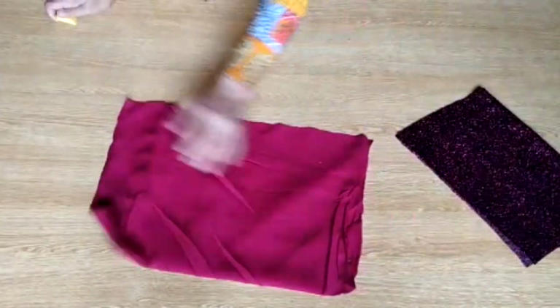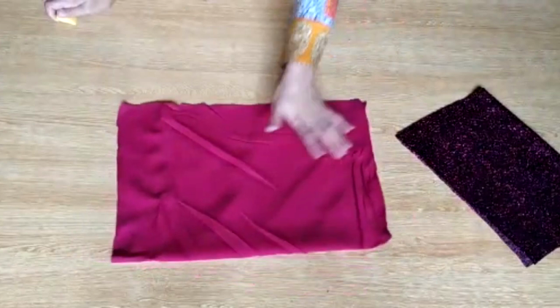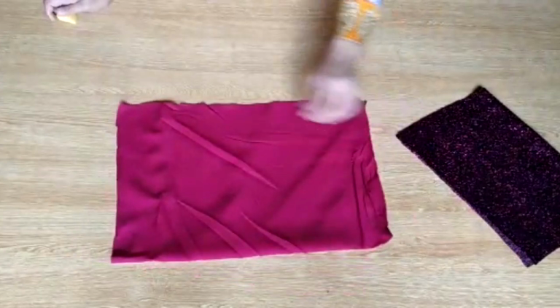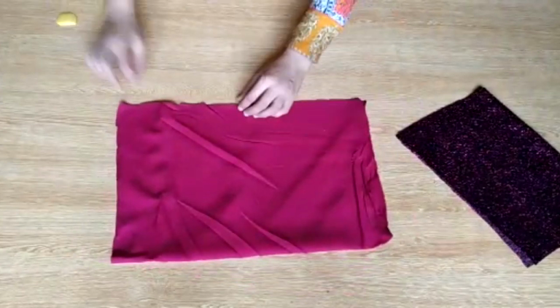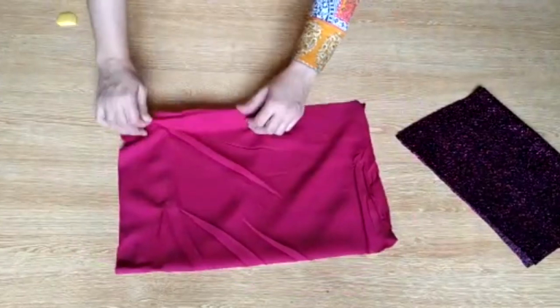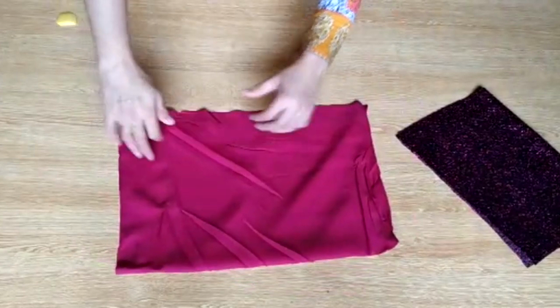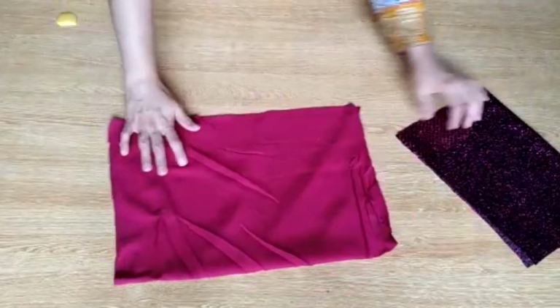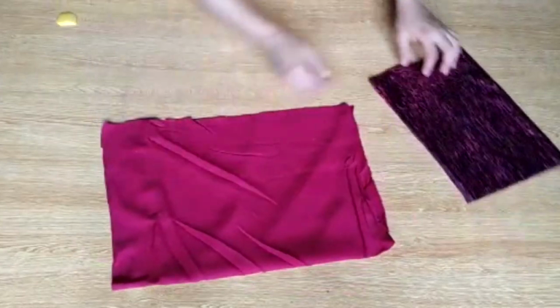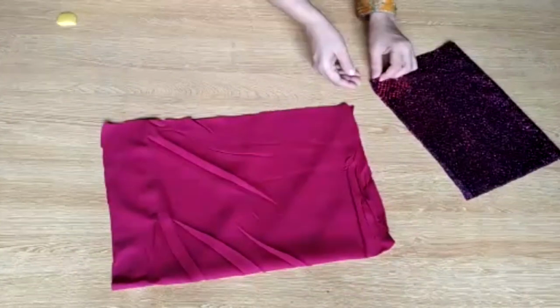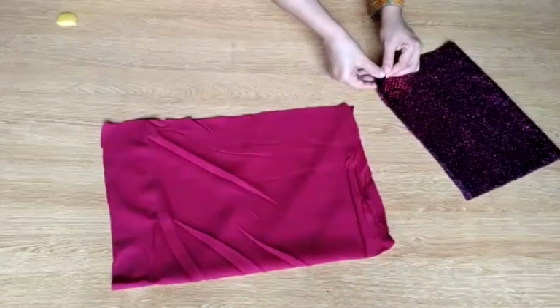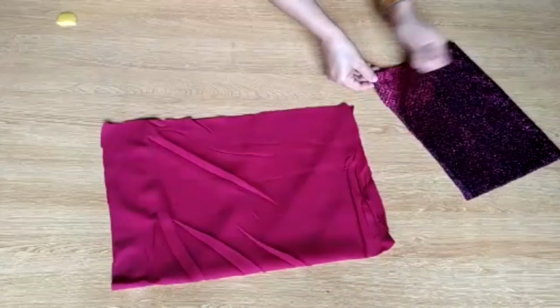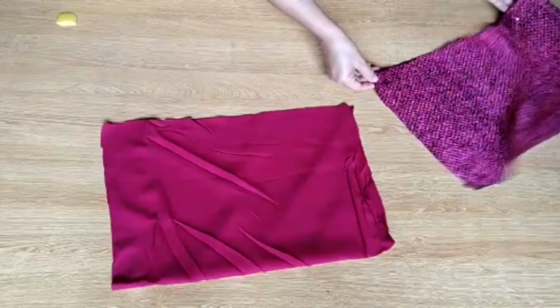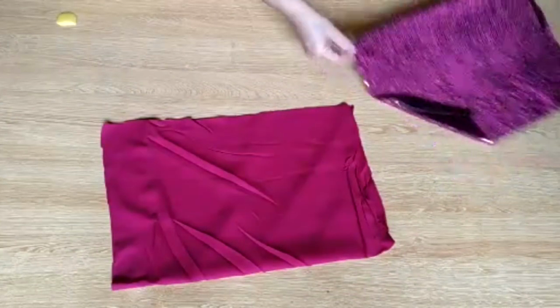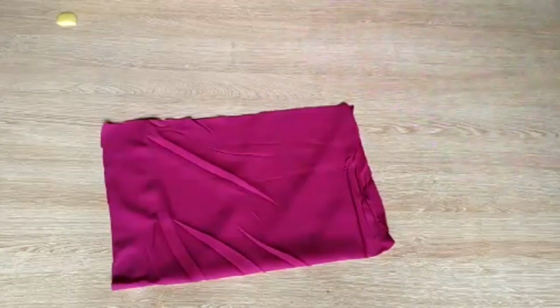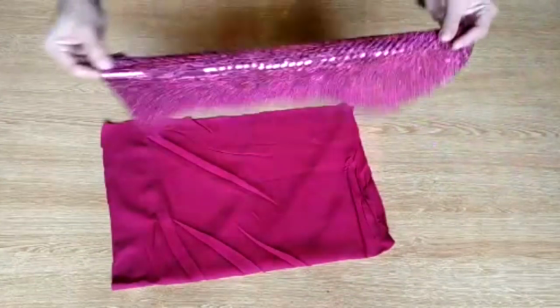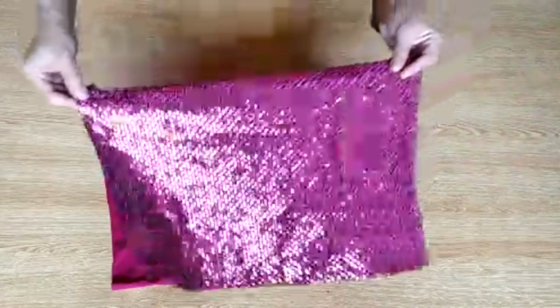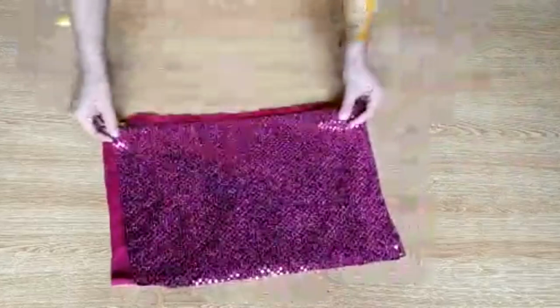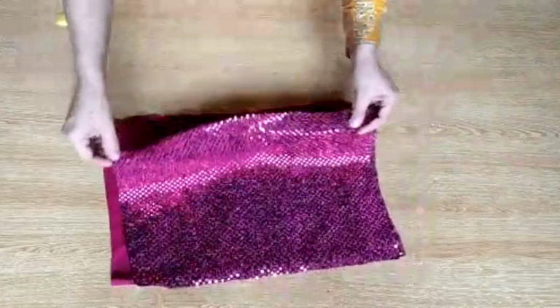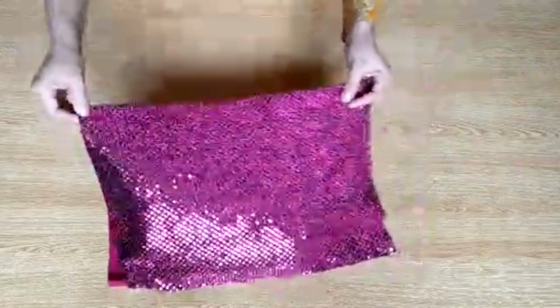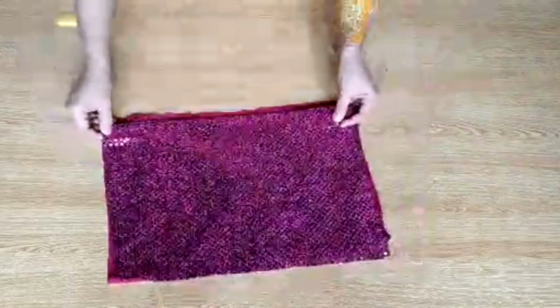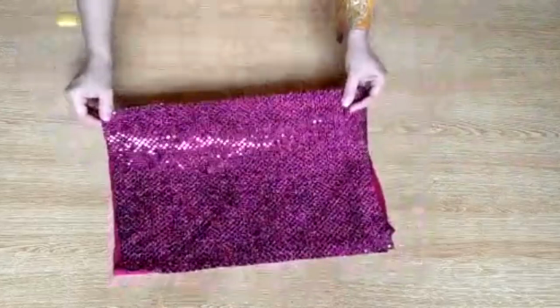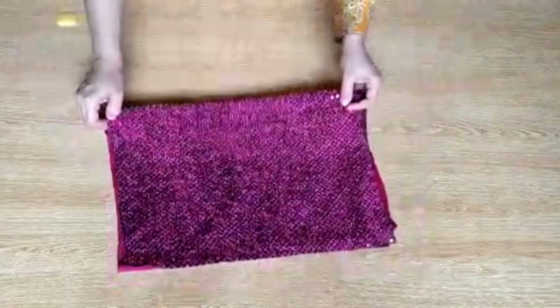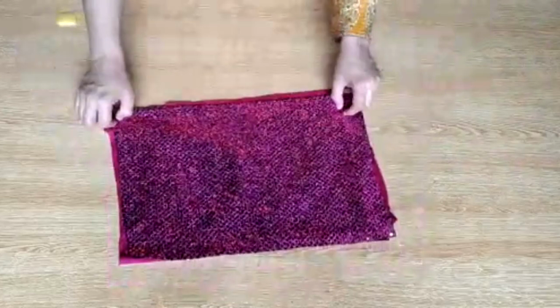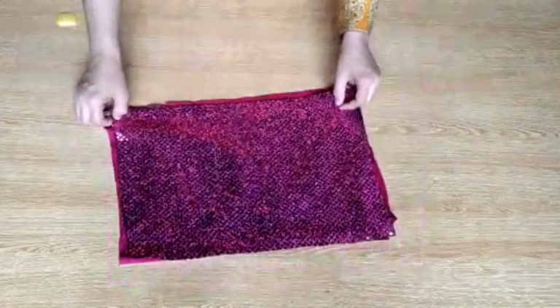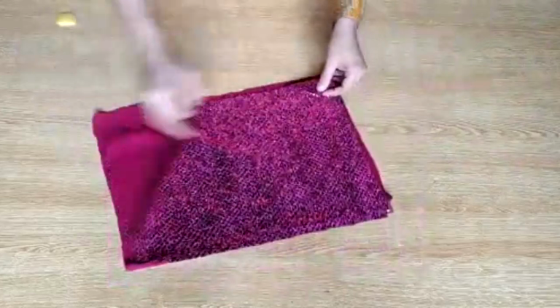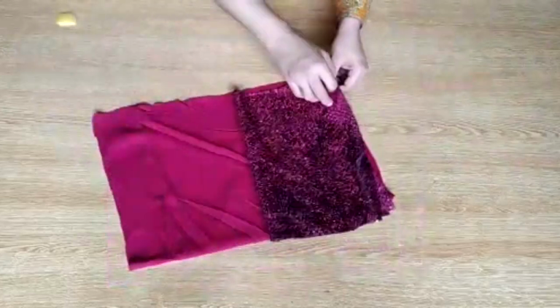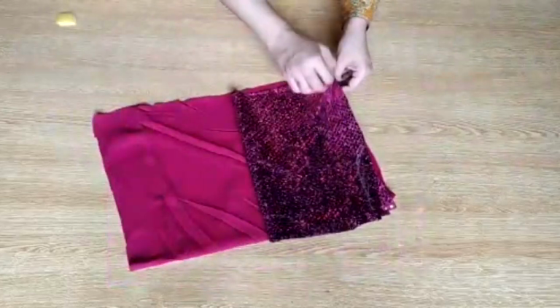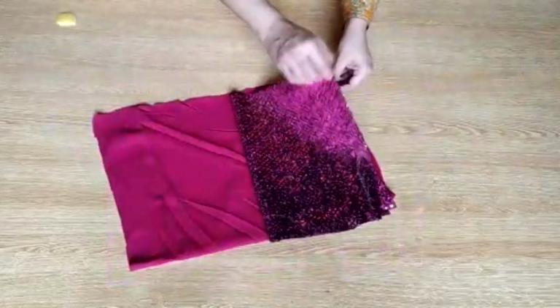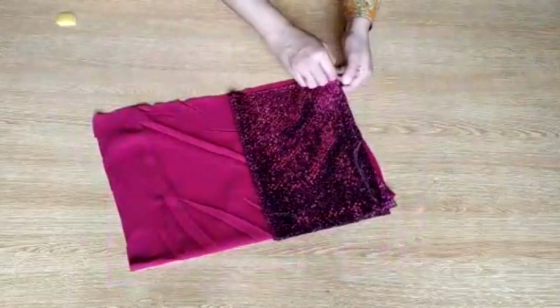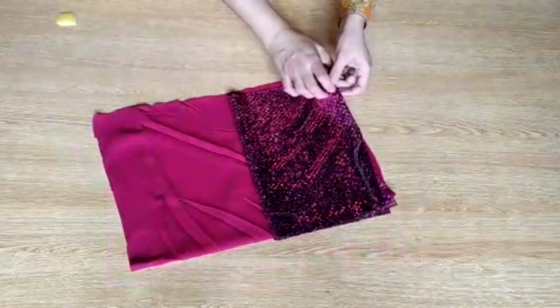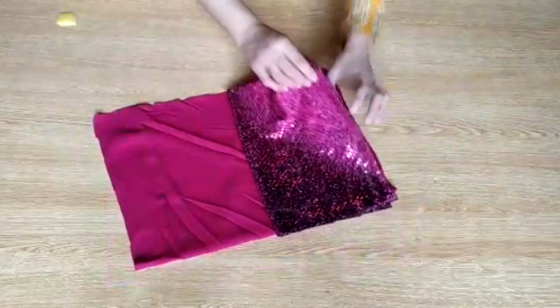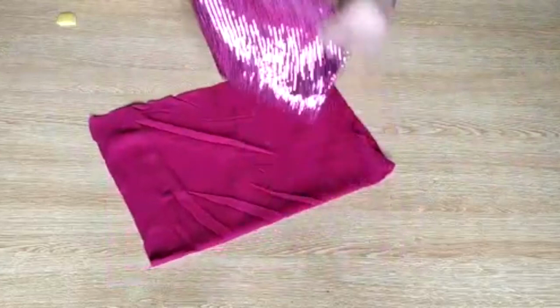If you measure it, remember that it's always 2 inches open because of stitching seam allowance. Now fold it like this.